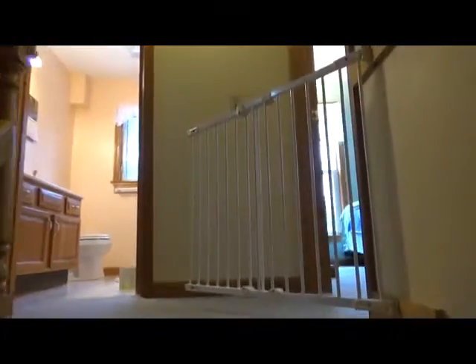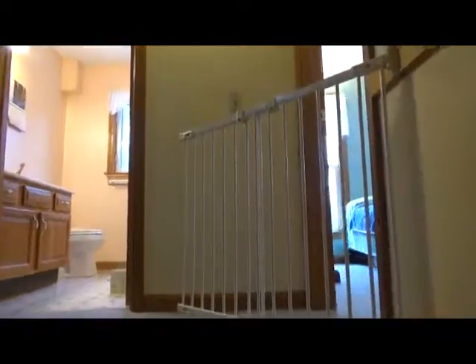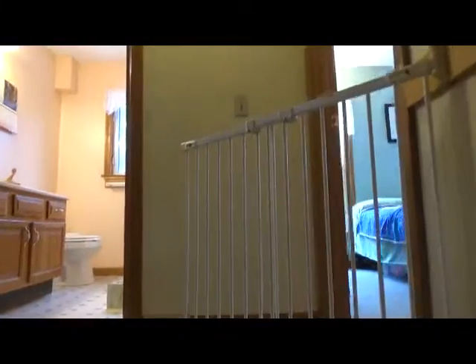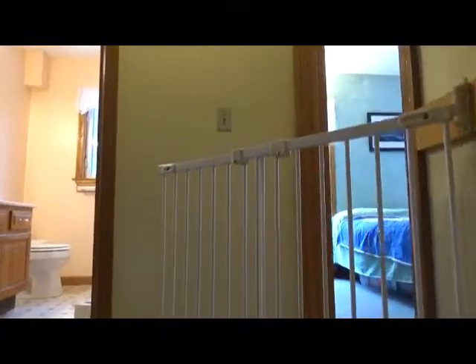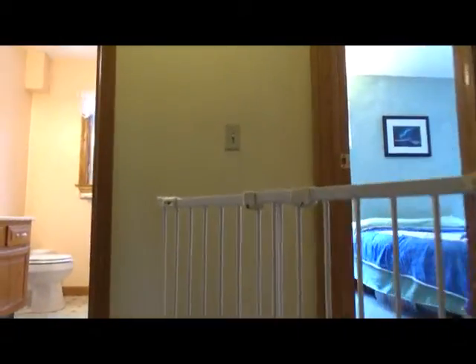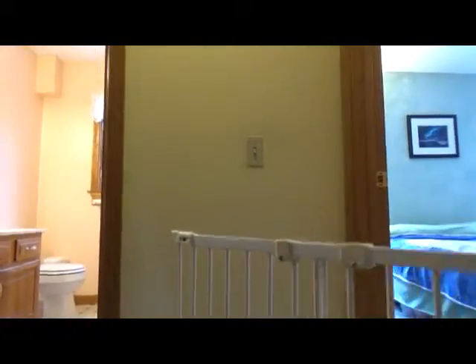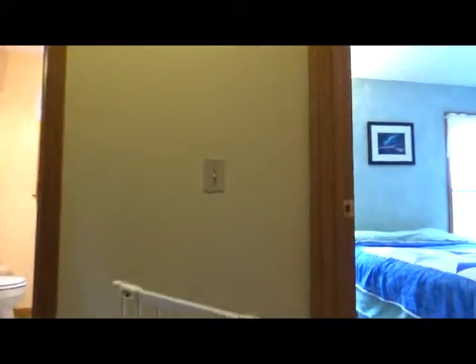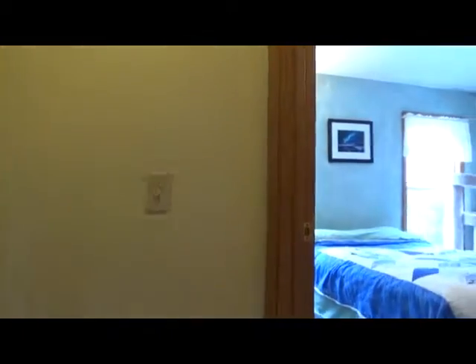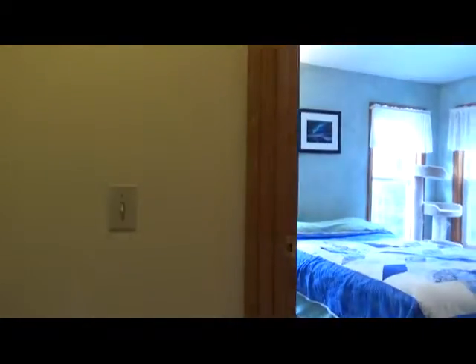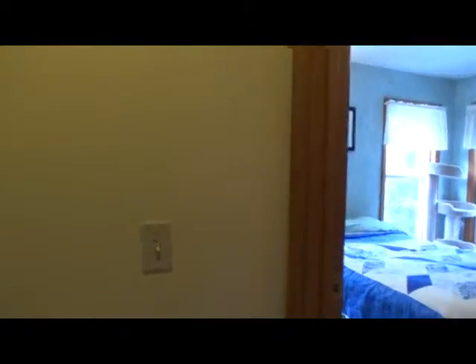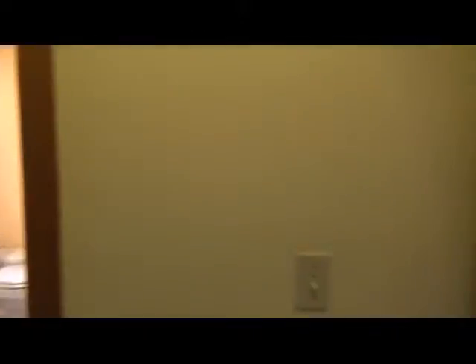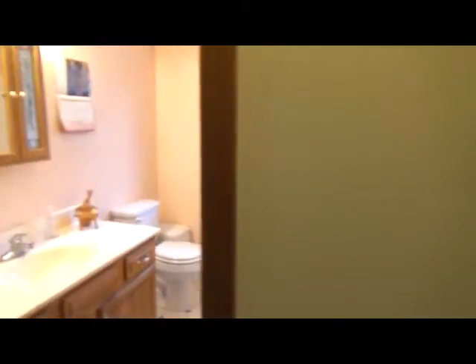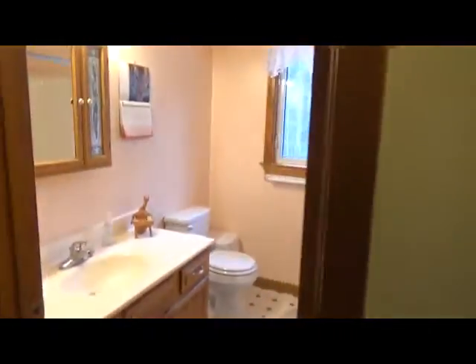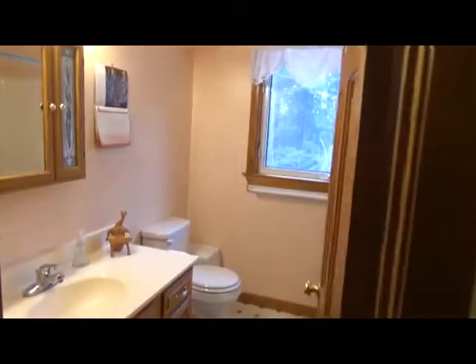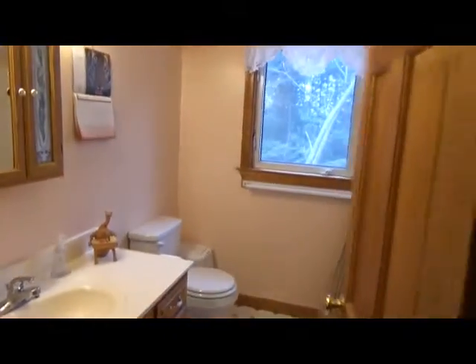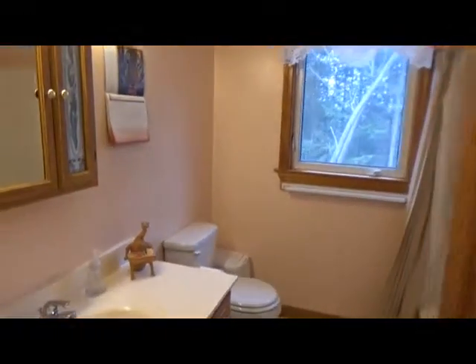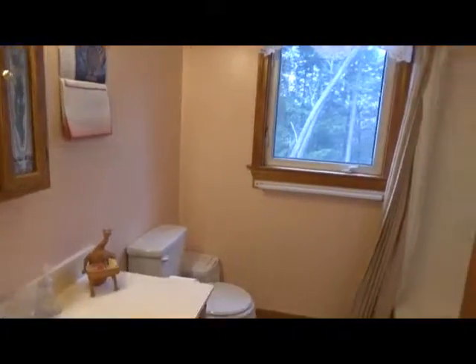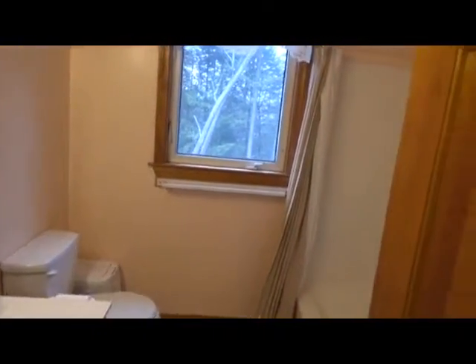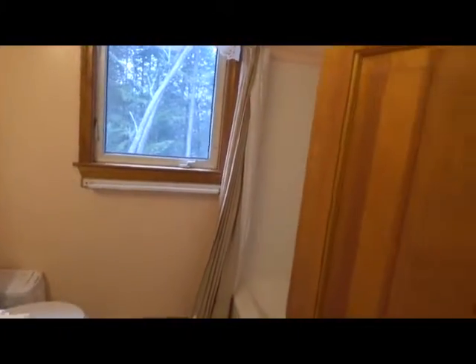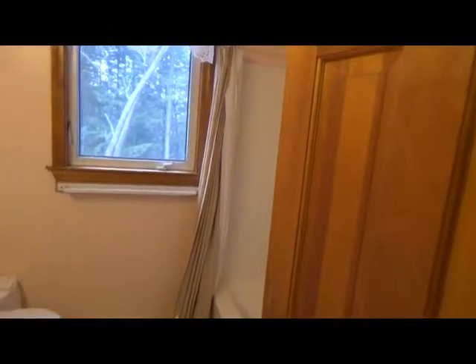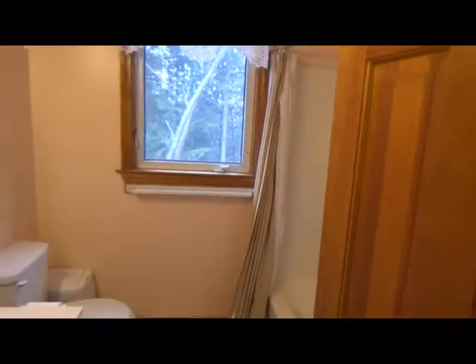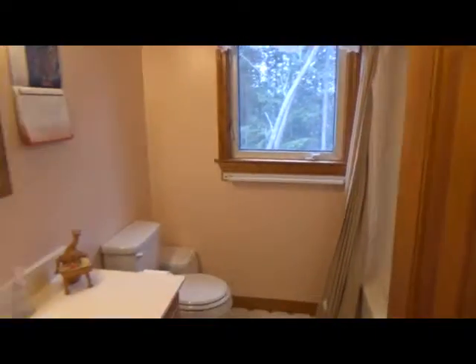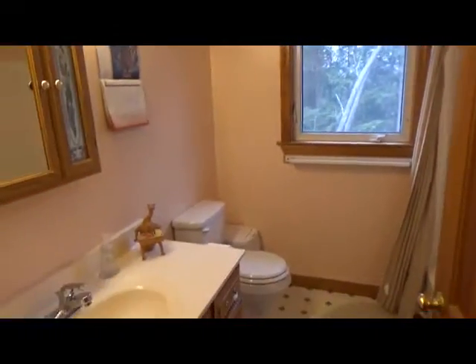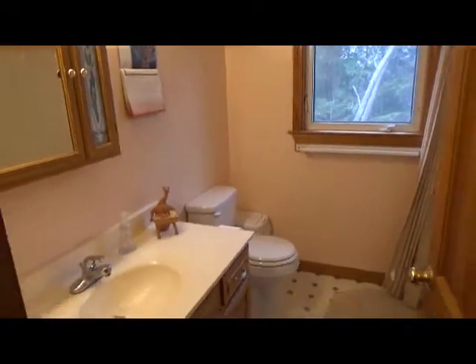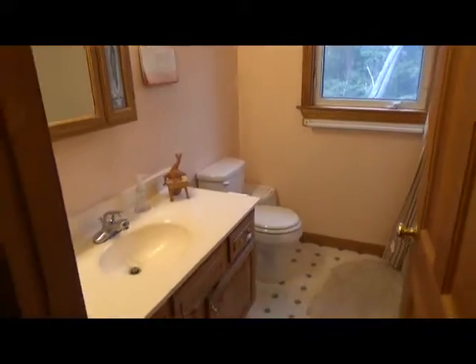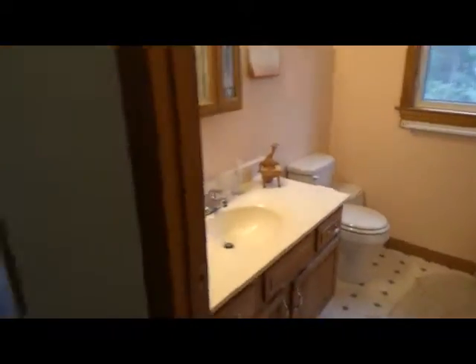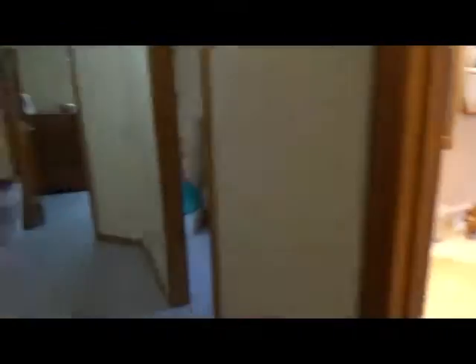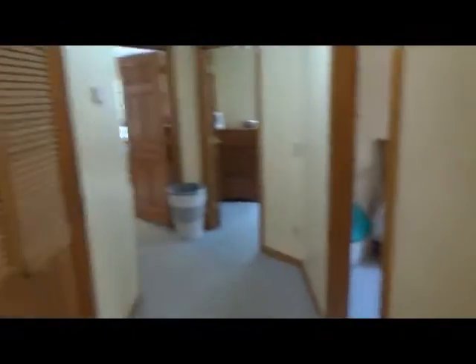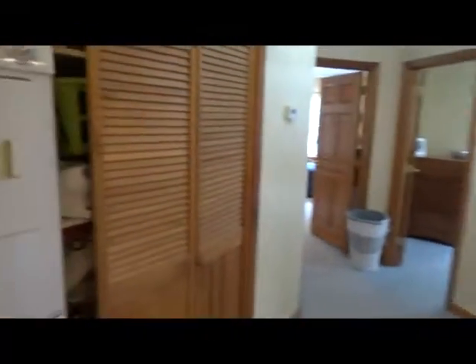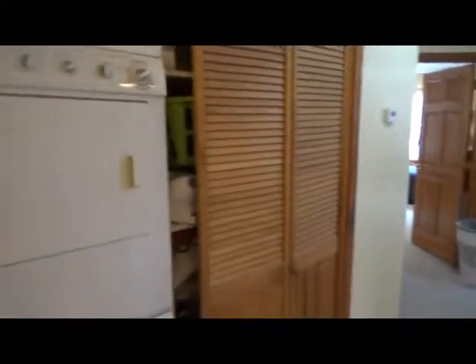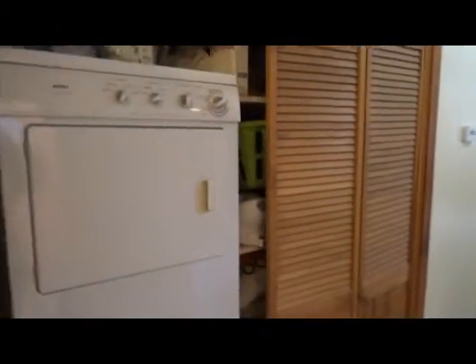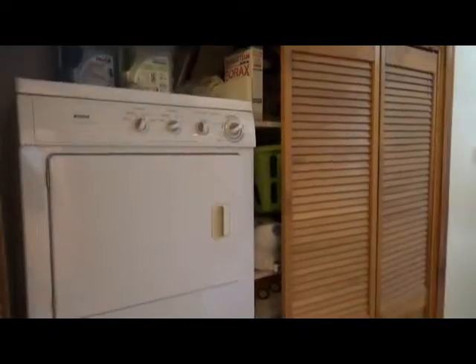Going upstairs, the master bedroom is going to be off to the right. We have a full bathroom here upstairs, and there's also a laundry area.